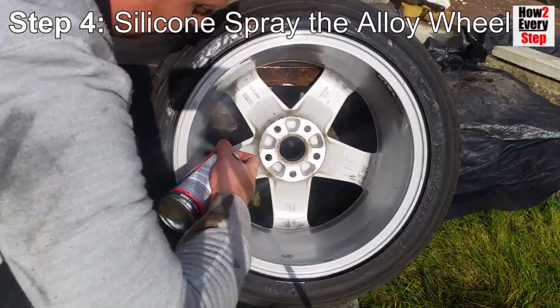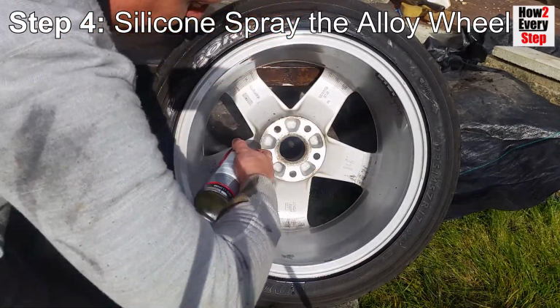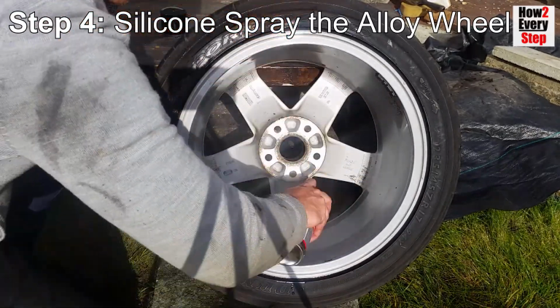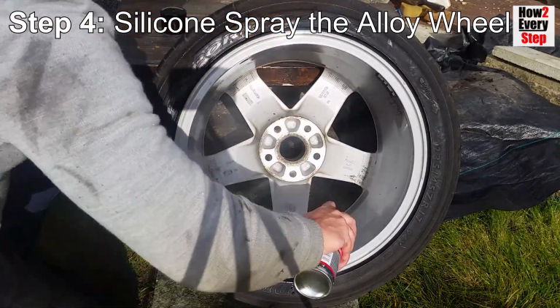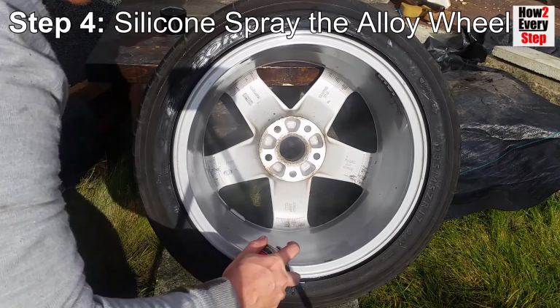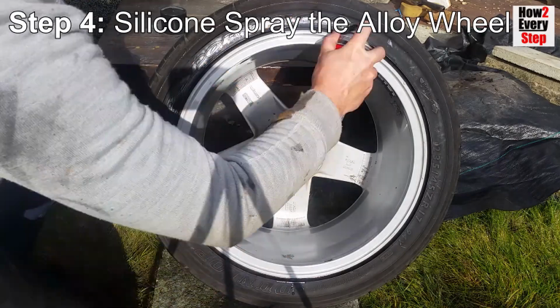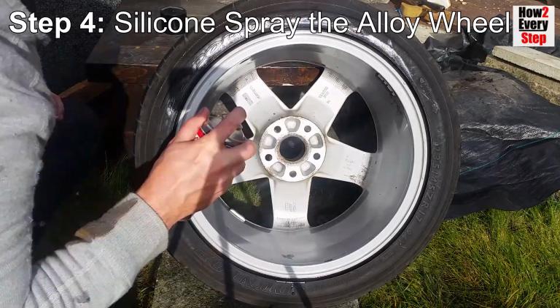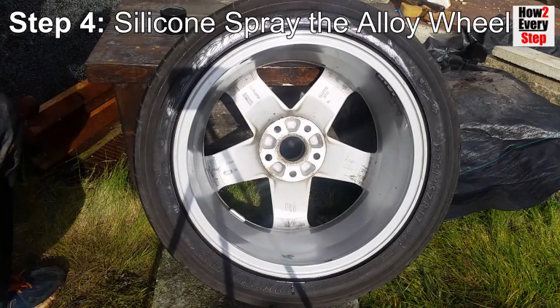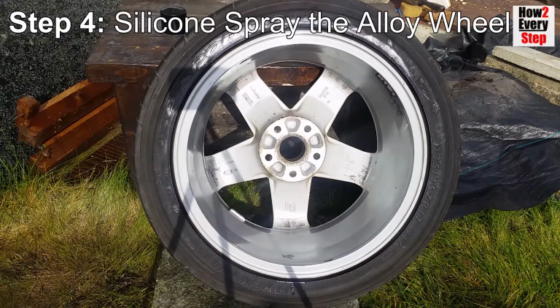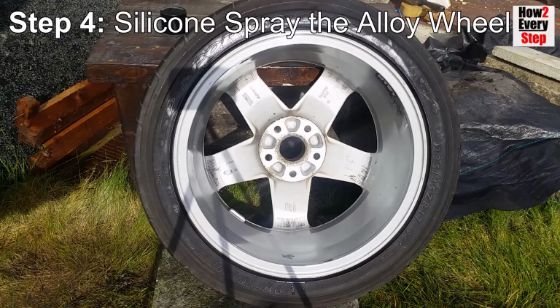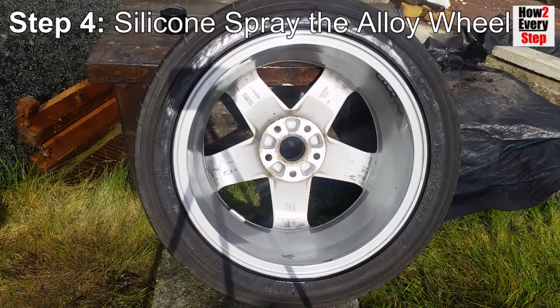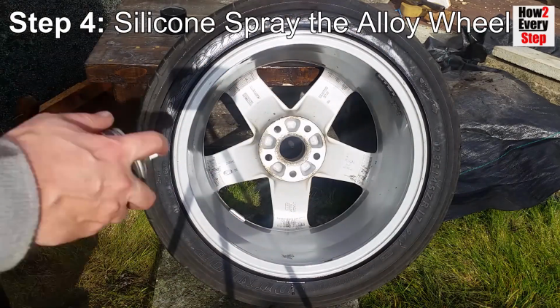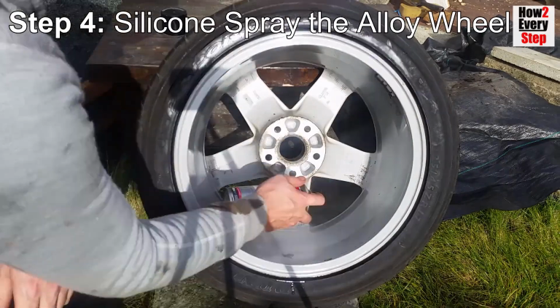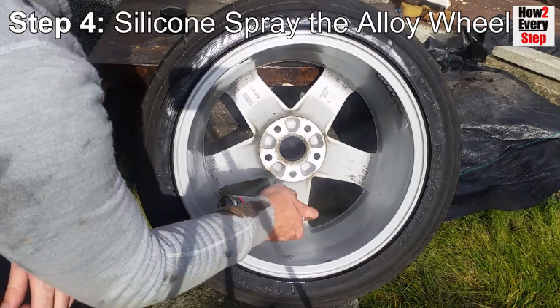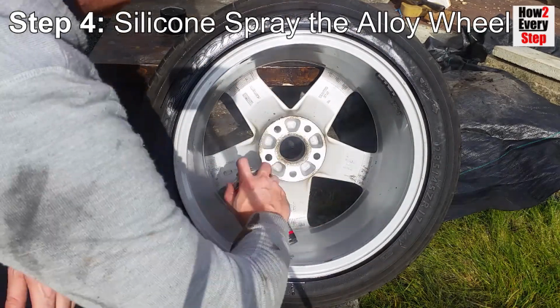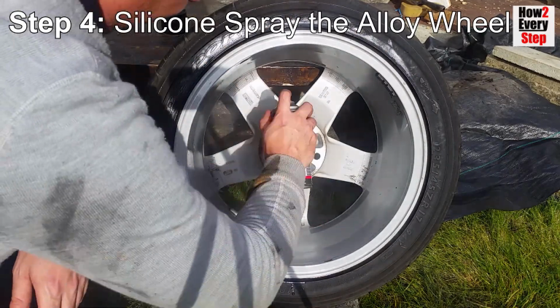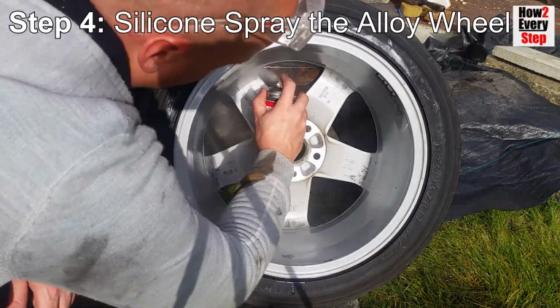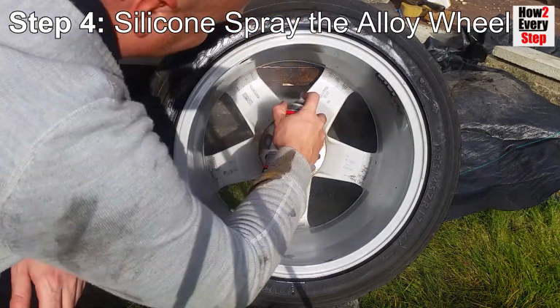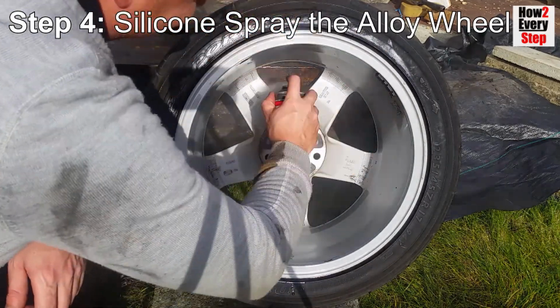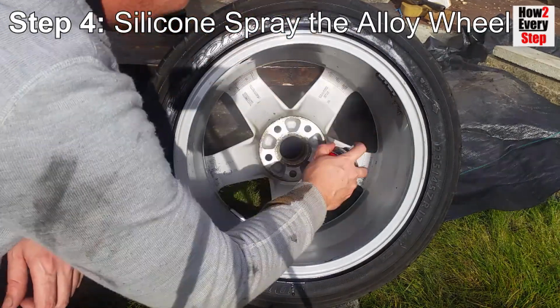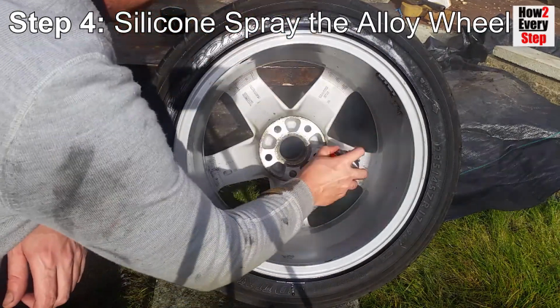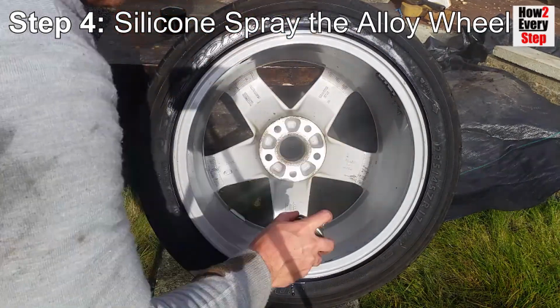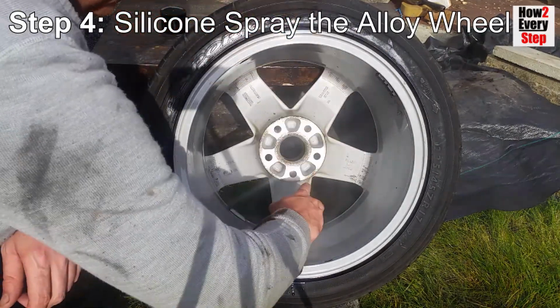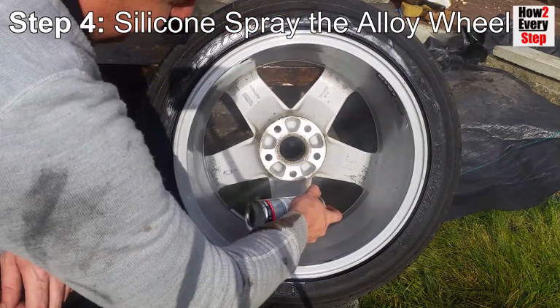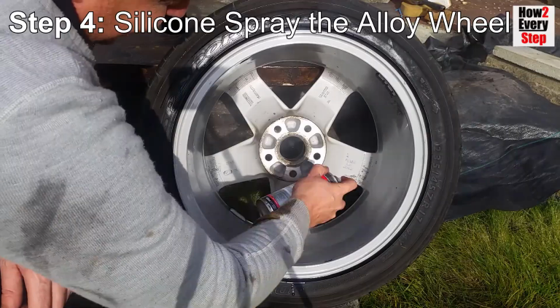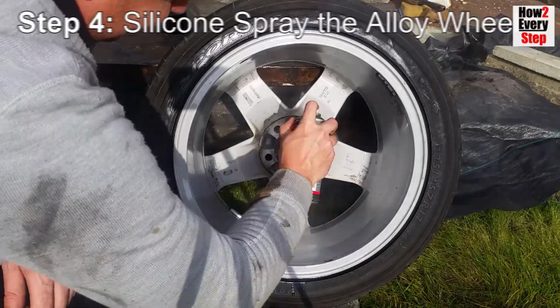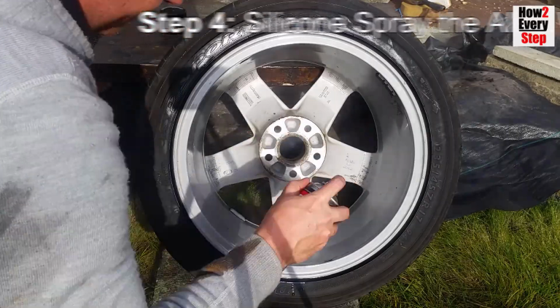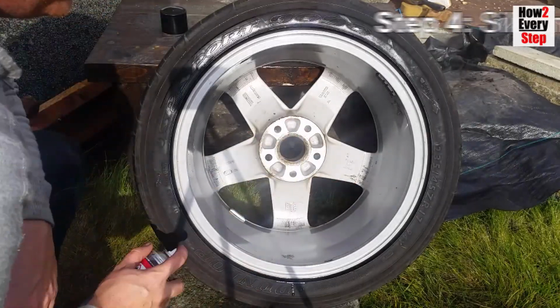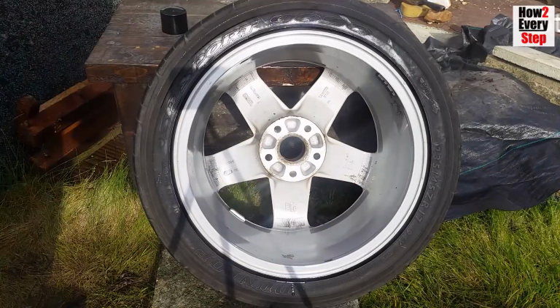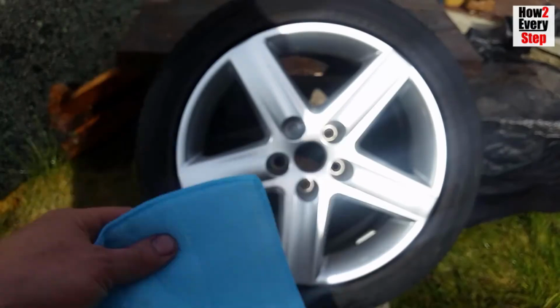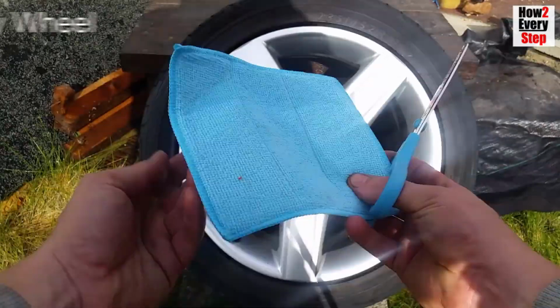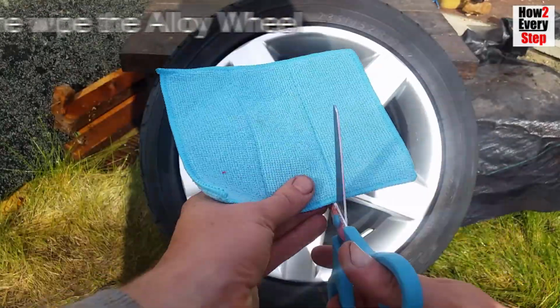Important note: do not spray the tread part of the tyre as this would reduce tyre grip, because silicone spray is a lubricant.